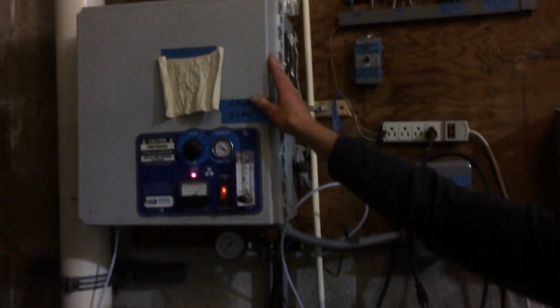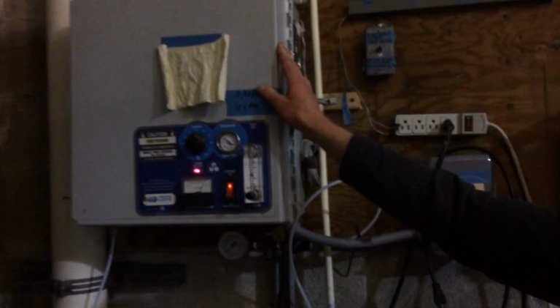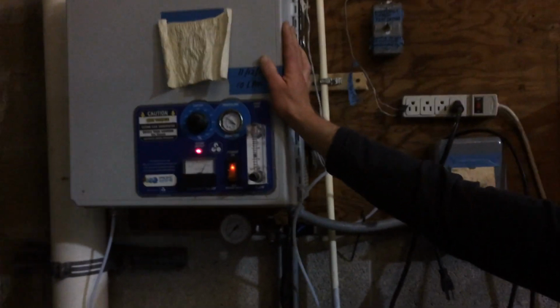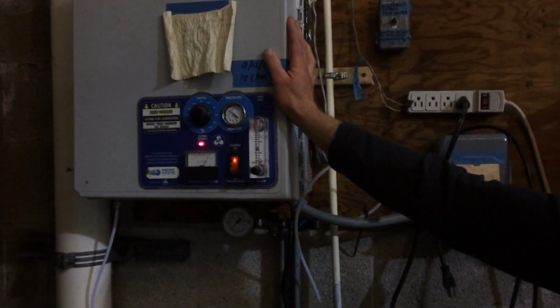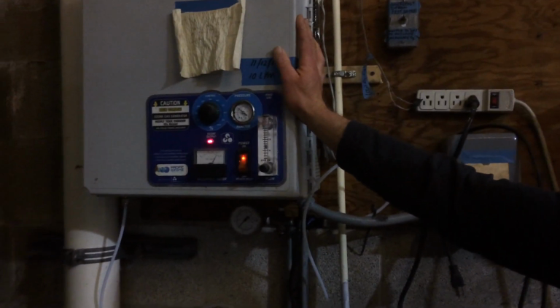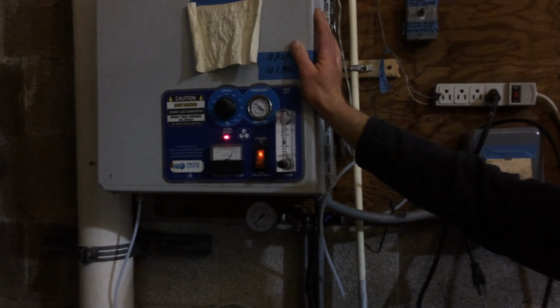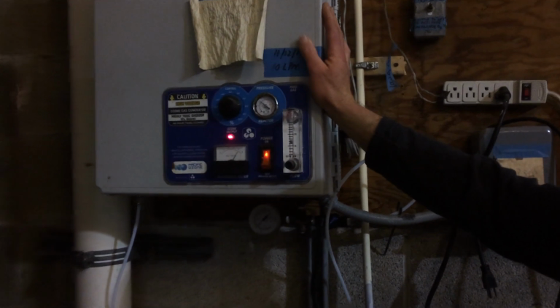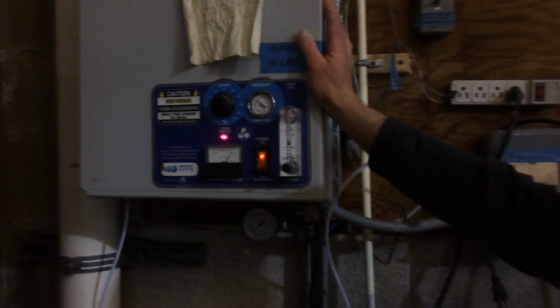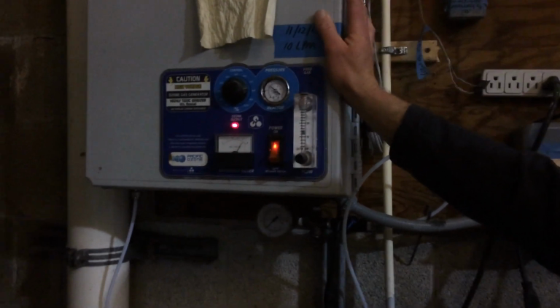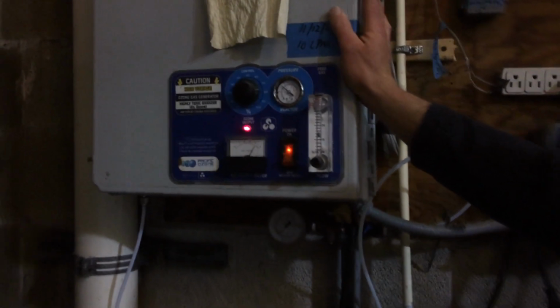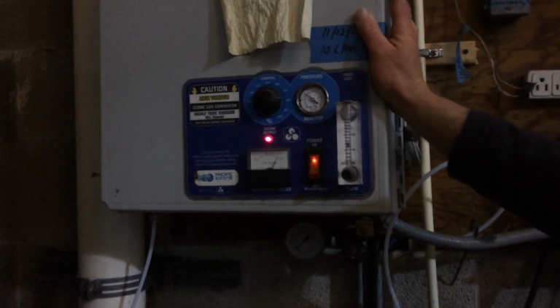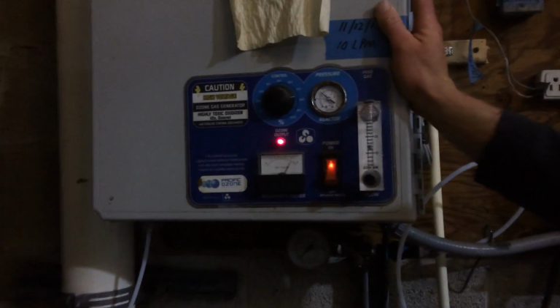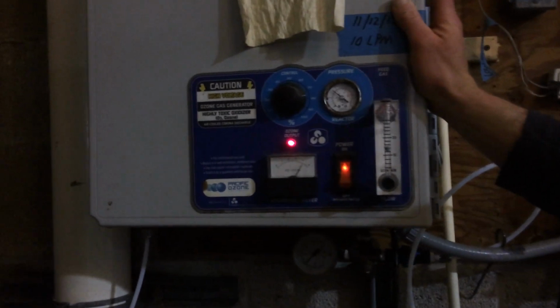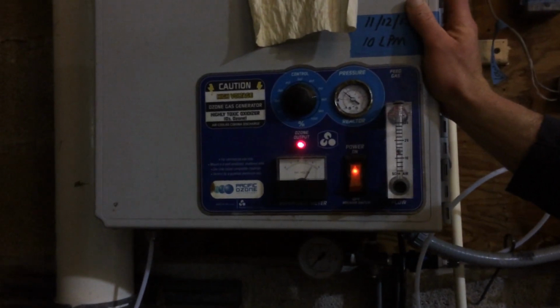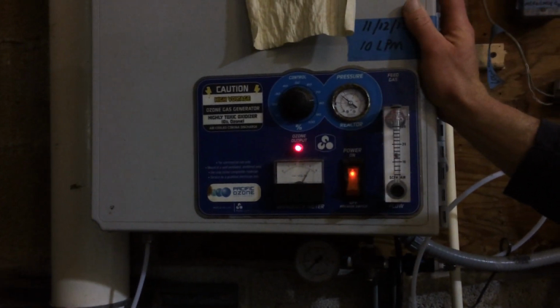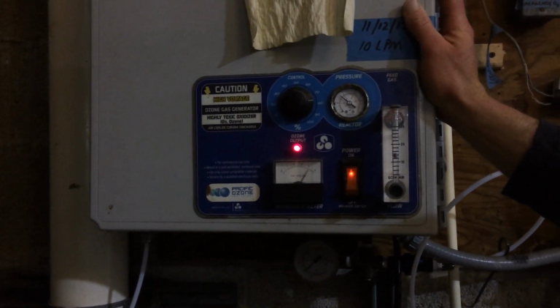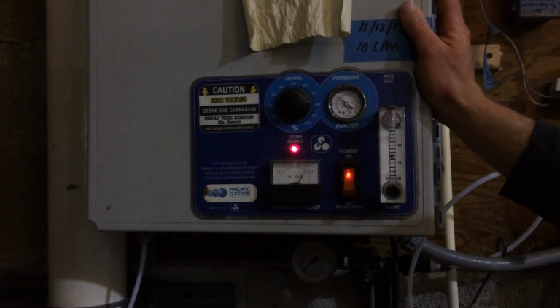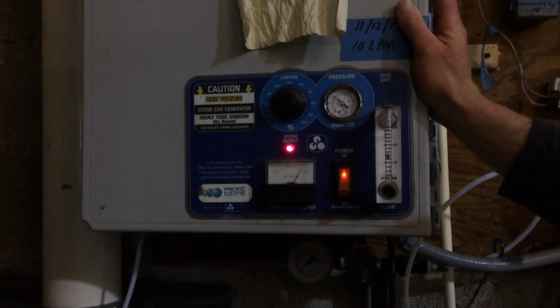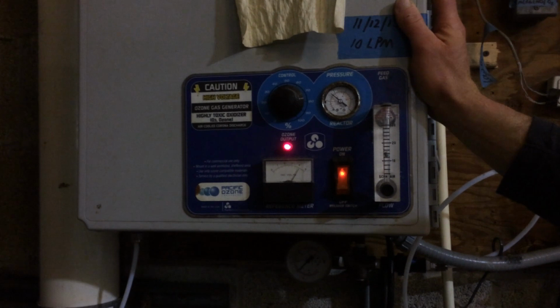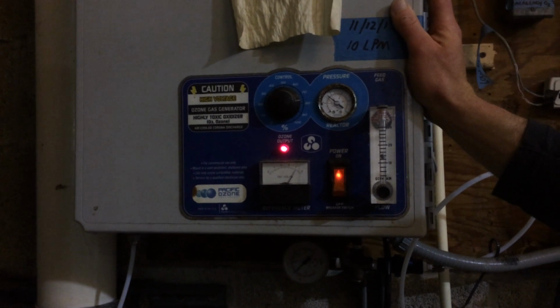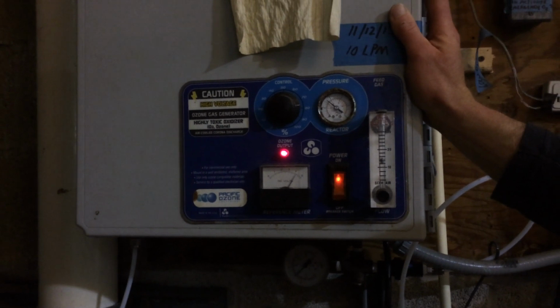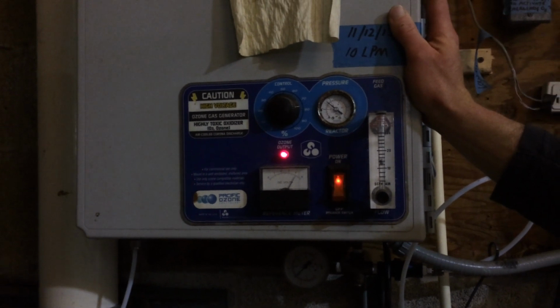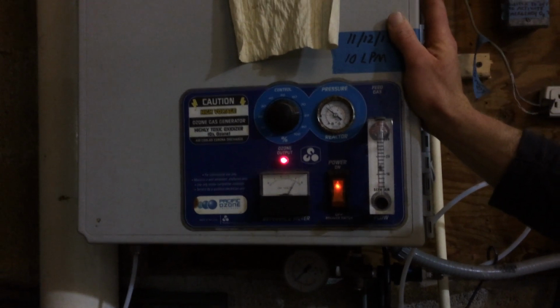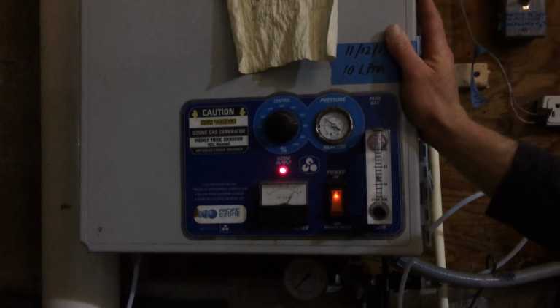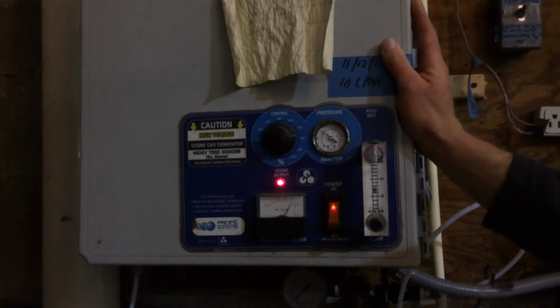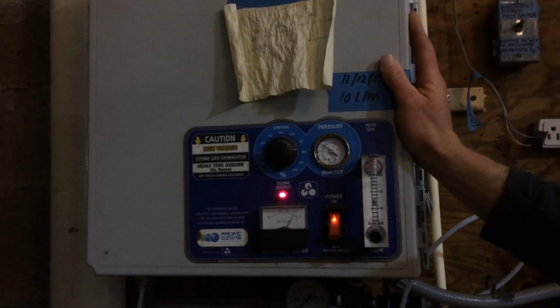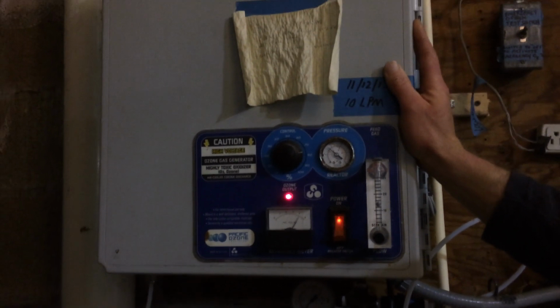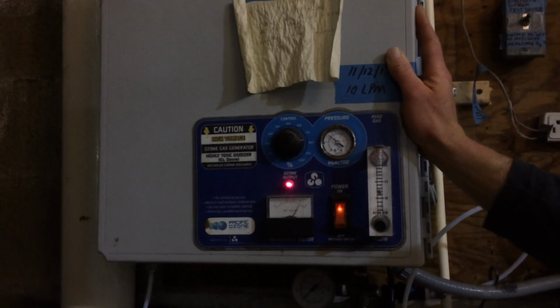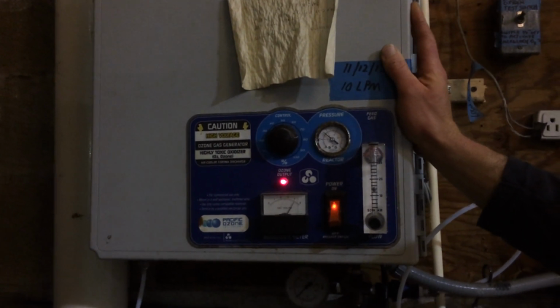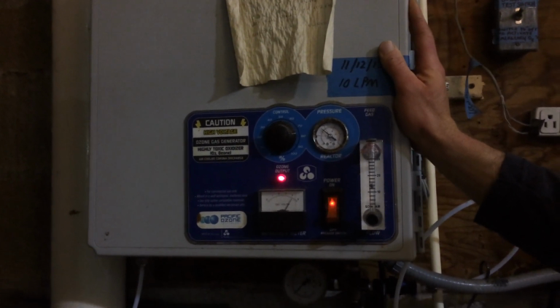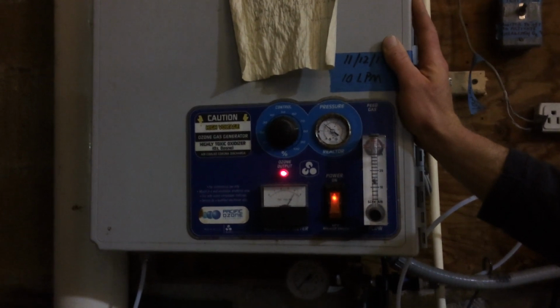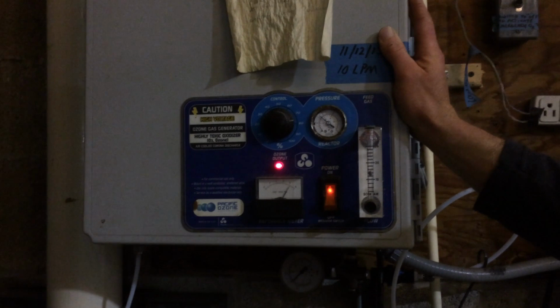Here you have an ozone unit generating ozone. It is a way of removing your fine particulate matter and also sterilization of your water.